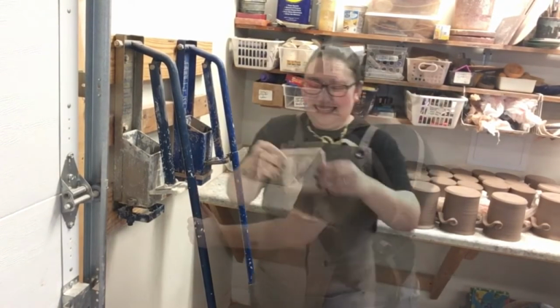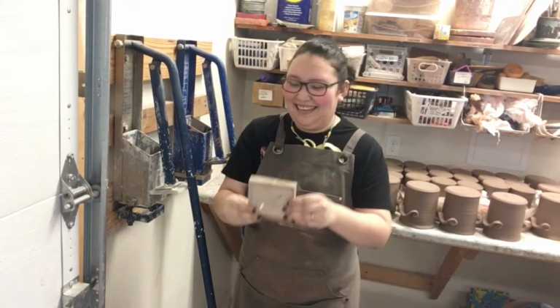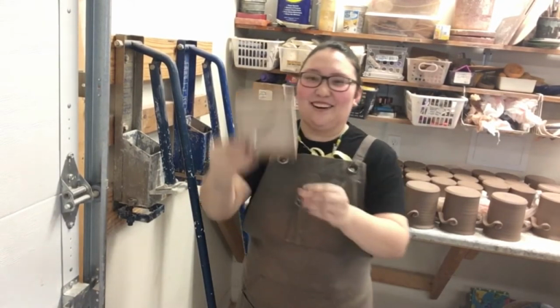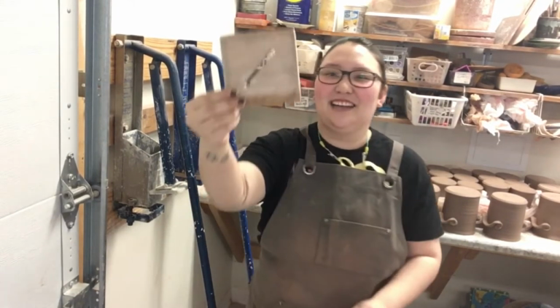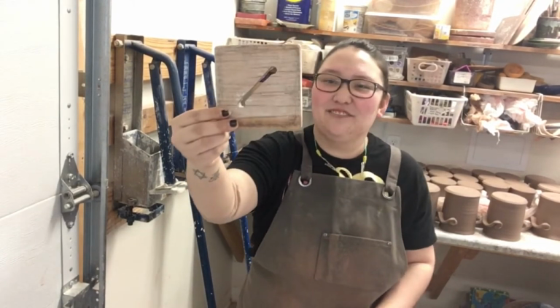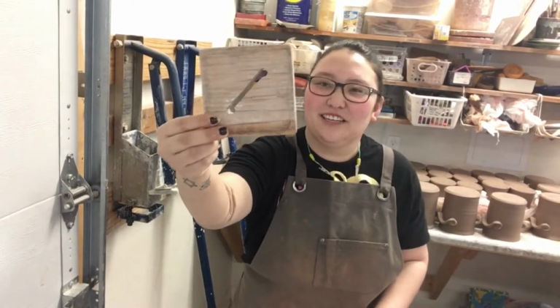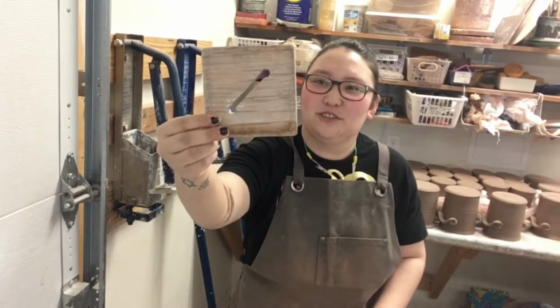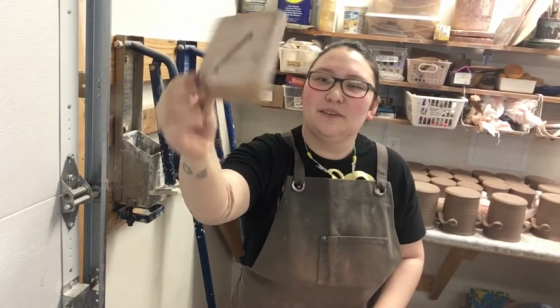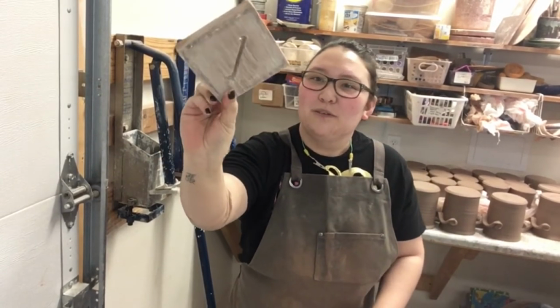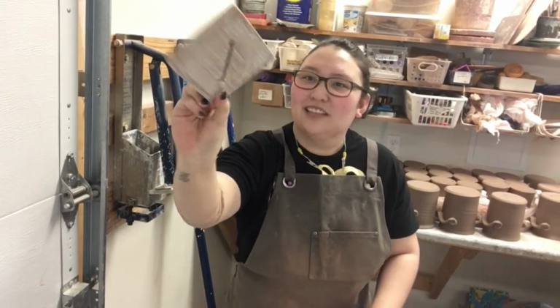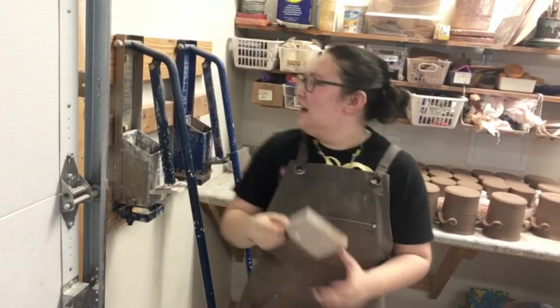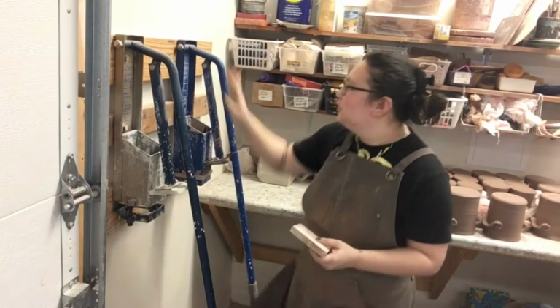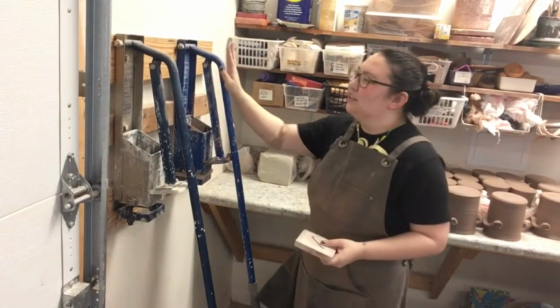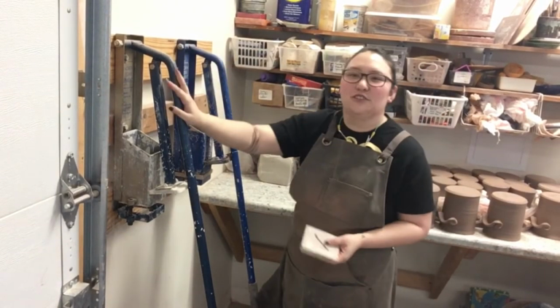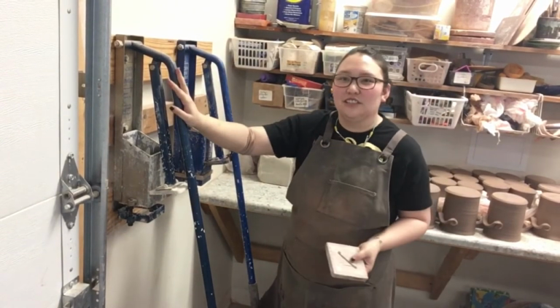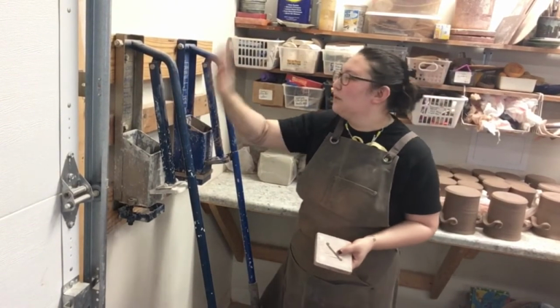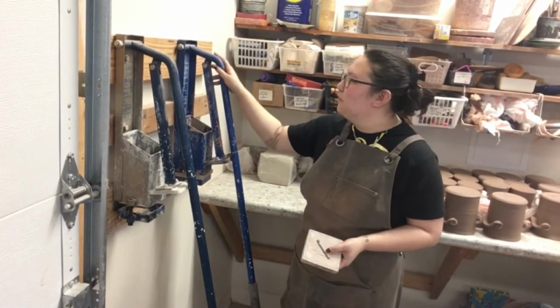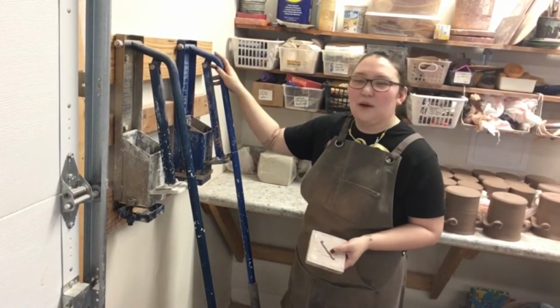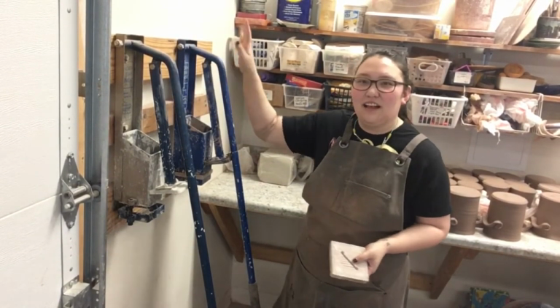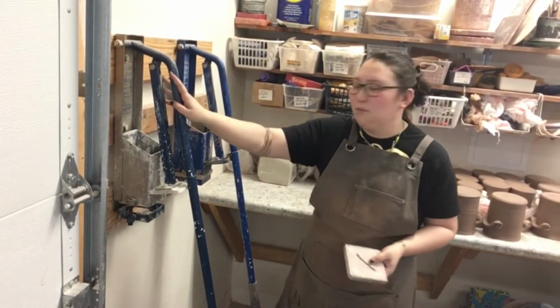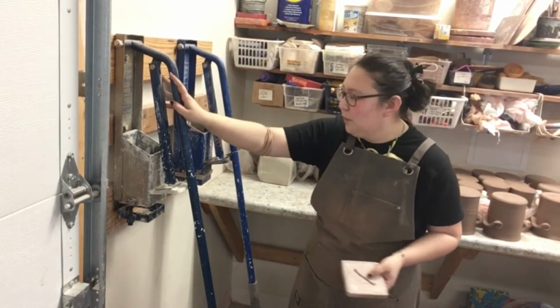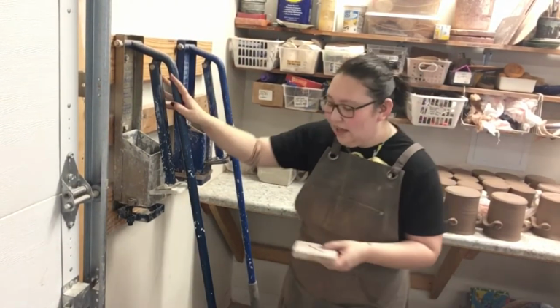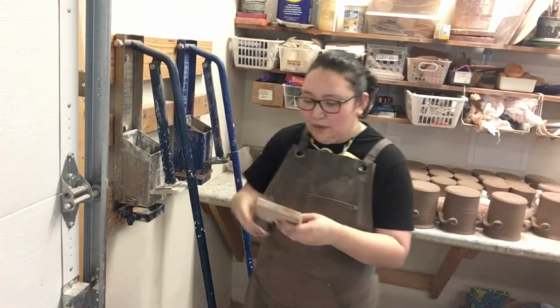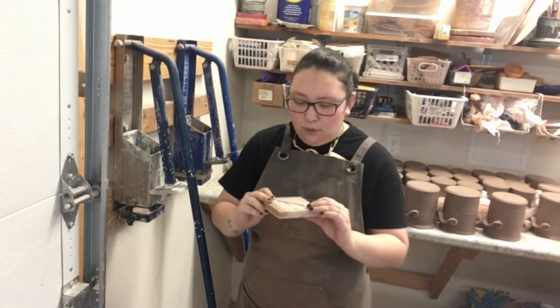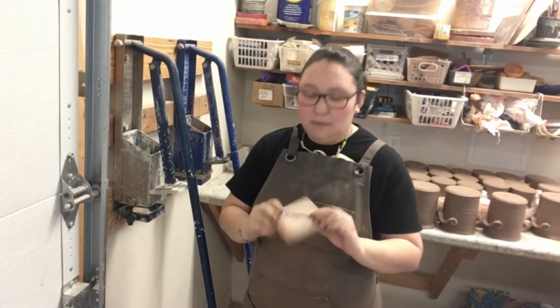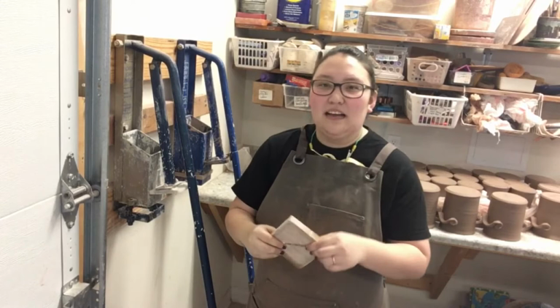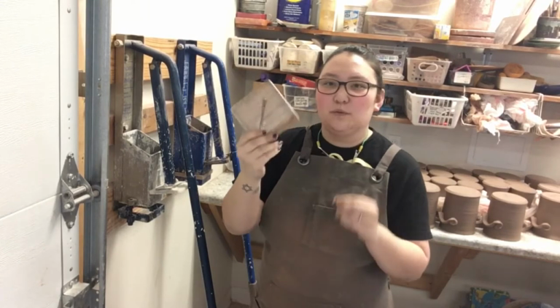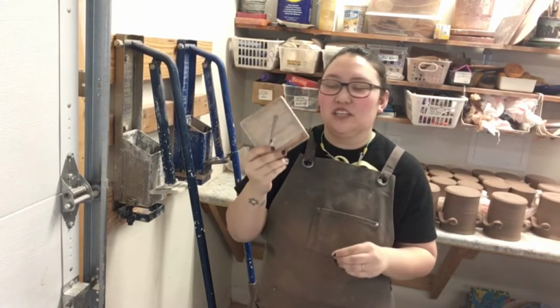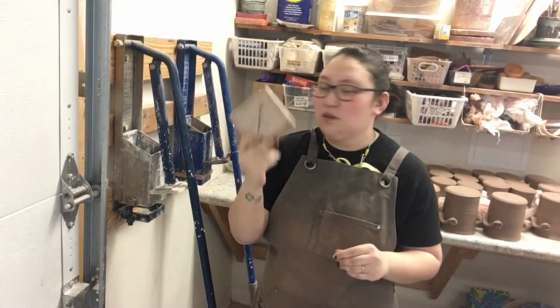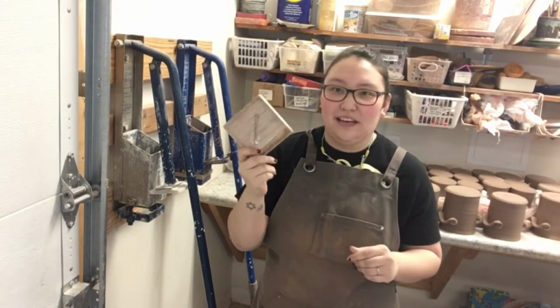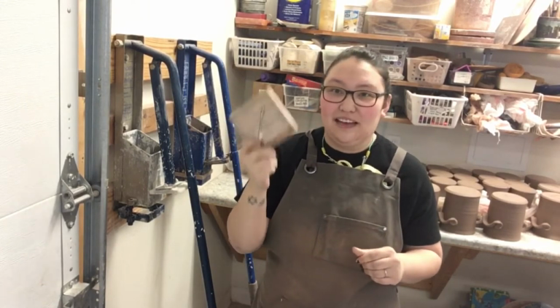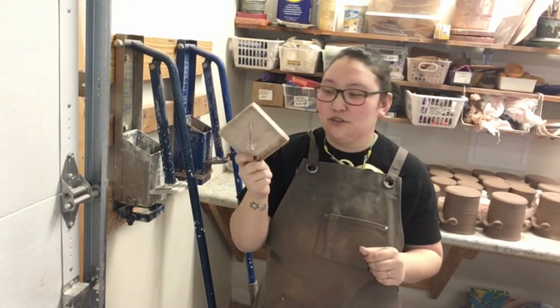What we need is our die for our extruder. We actually have two different extruders here — we have one for brown clay and one for white clay, and when we make medallions, we're going to use the white clay extruder.